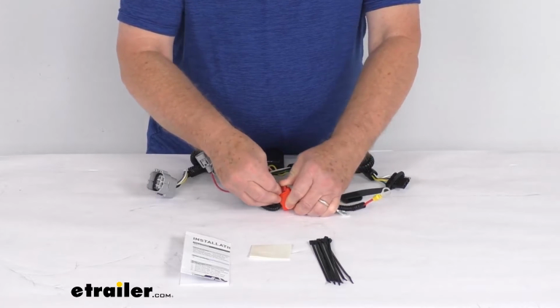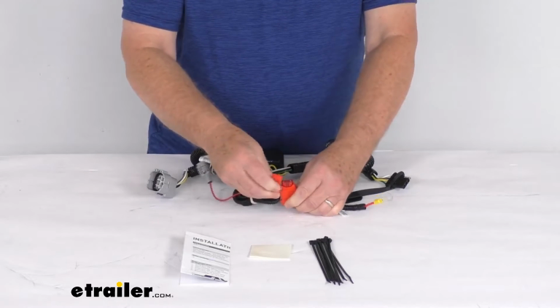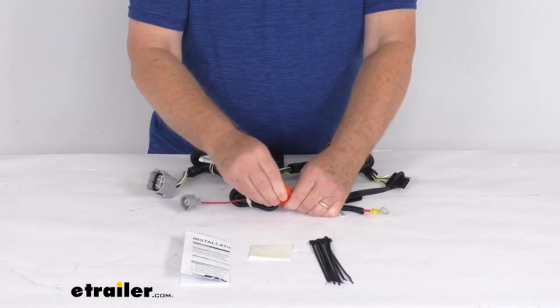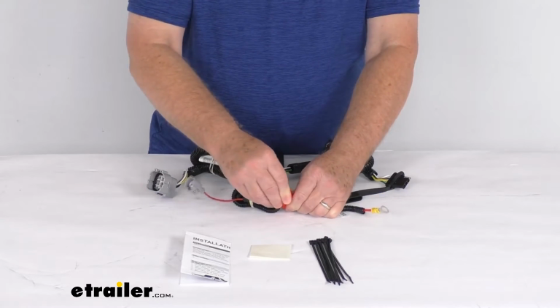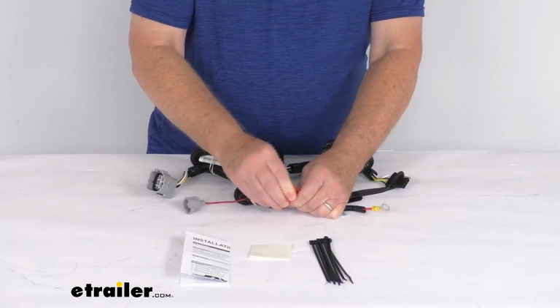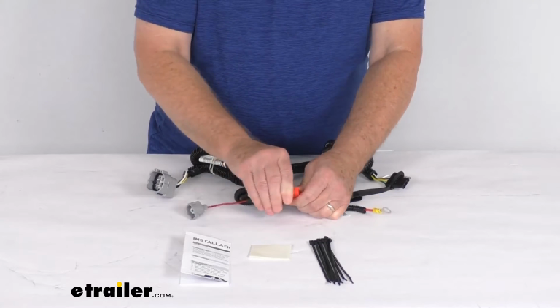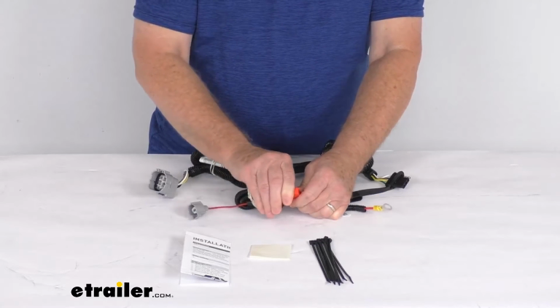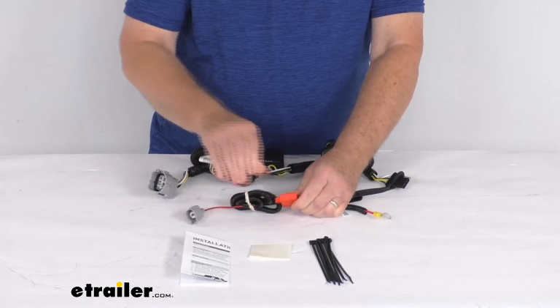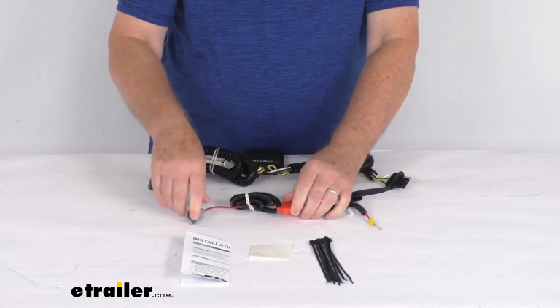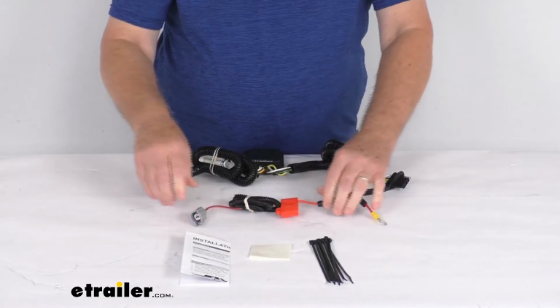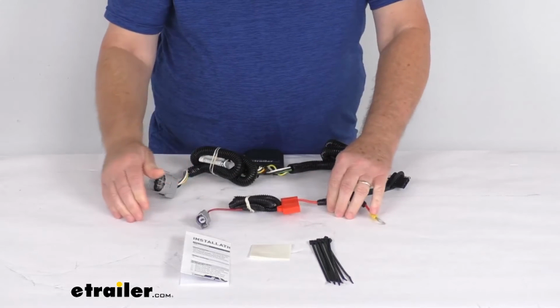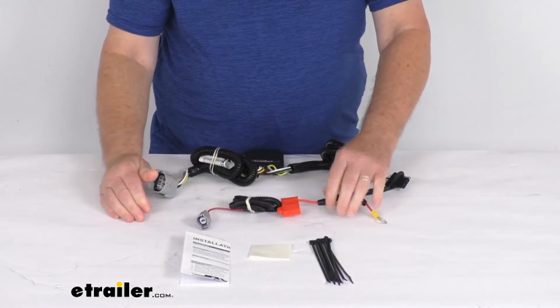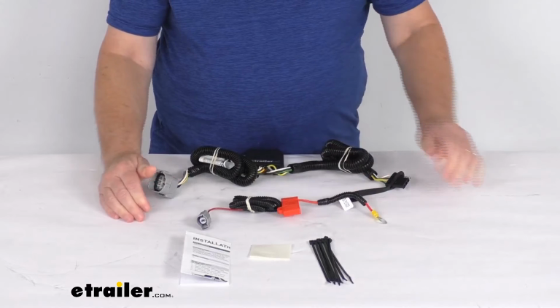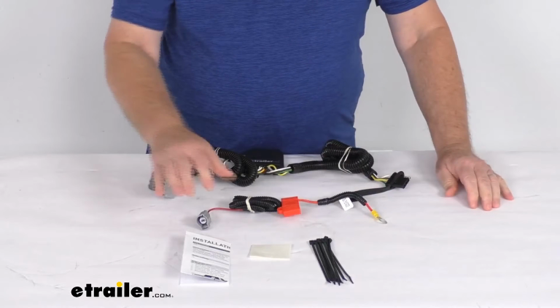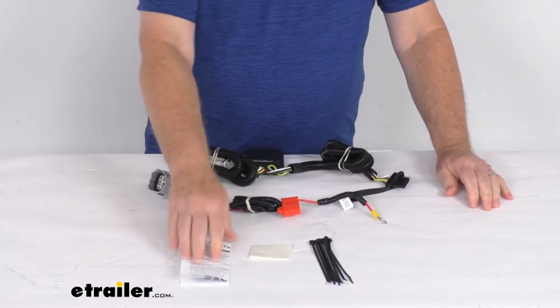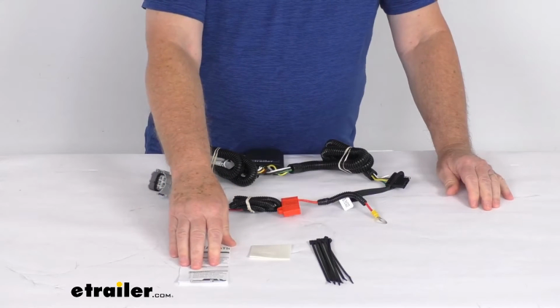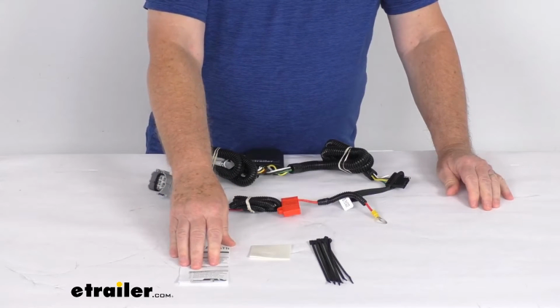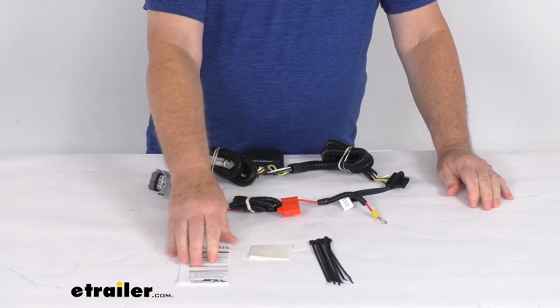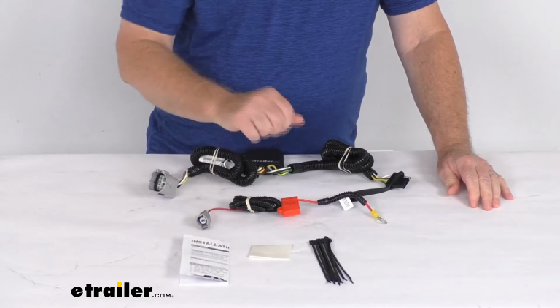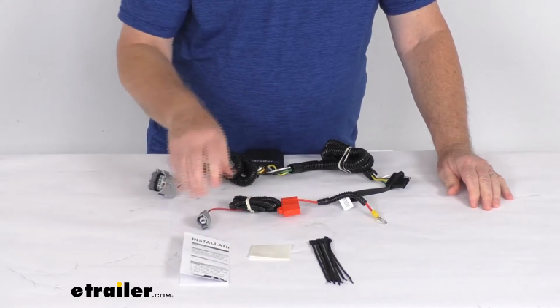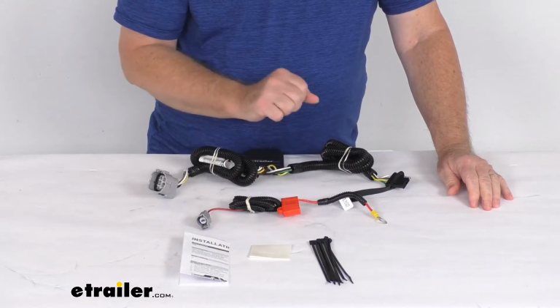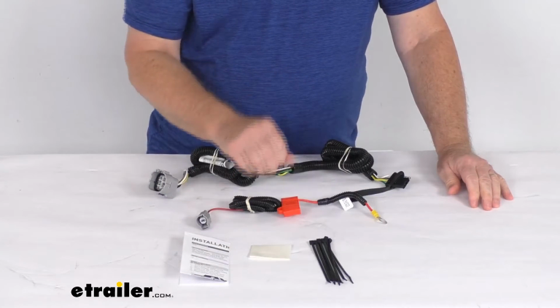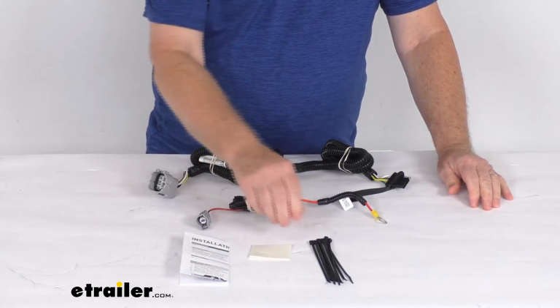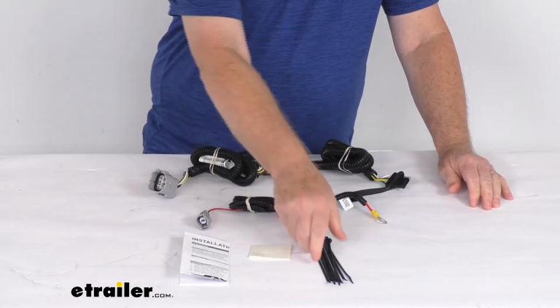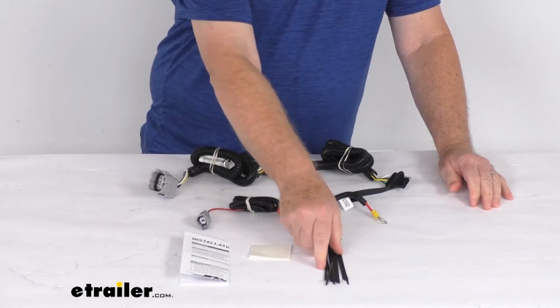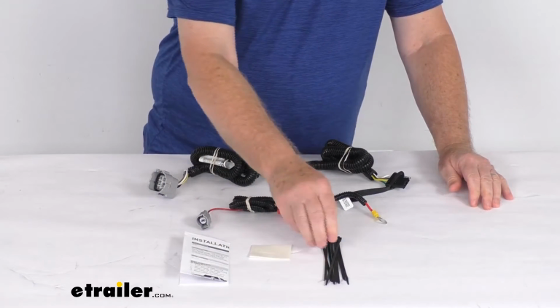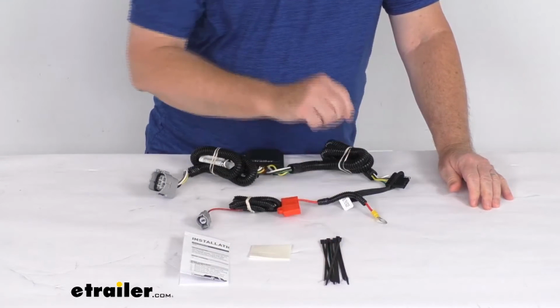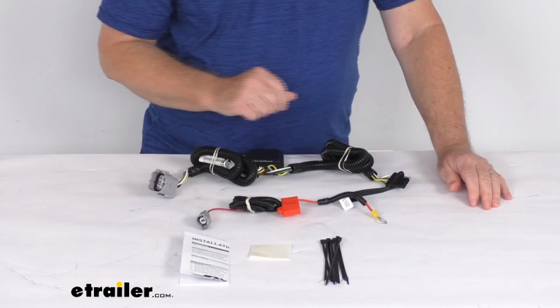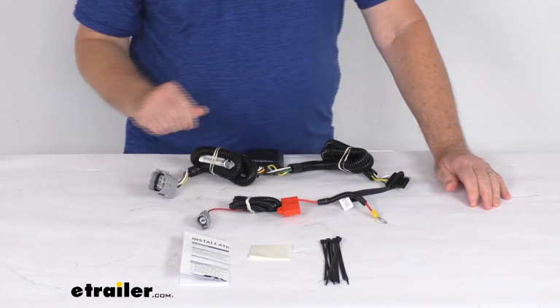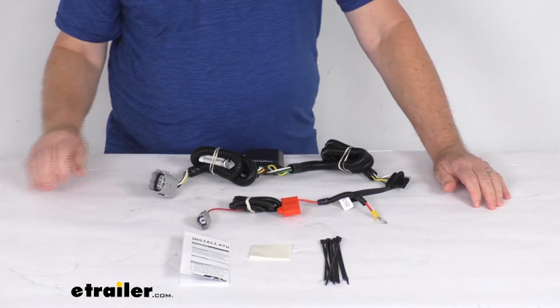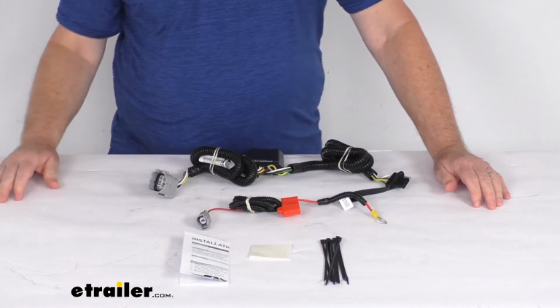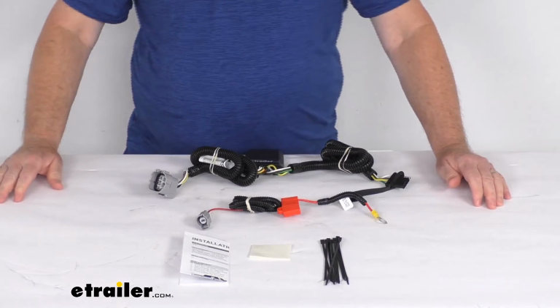Once you have that fuse installed, put your cap back on and you're all ready to go. They do give you a nice set of instructions that will describe these connections and some extra cable ties that take up any slack in the wiring.